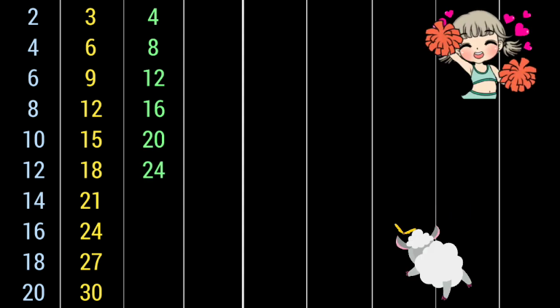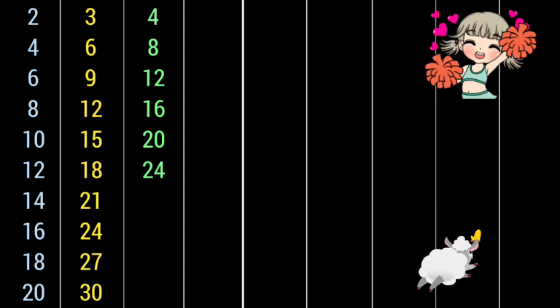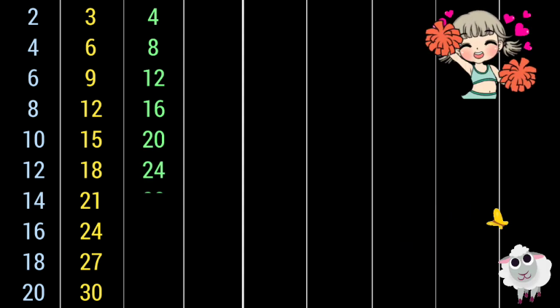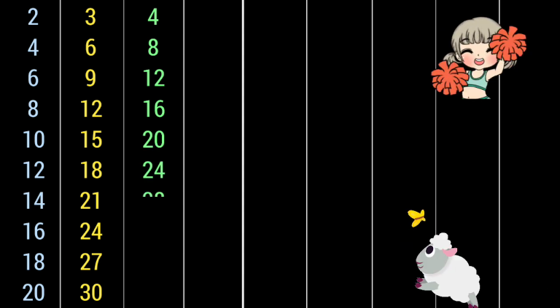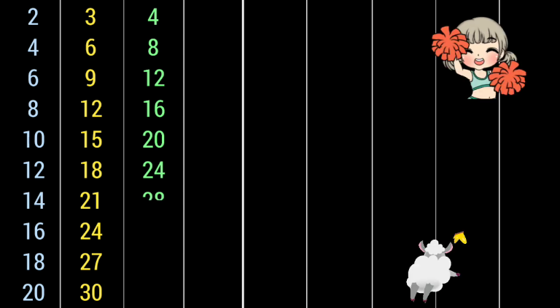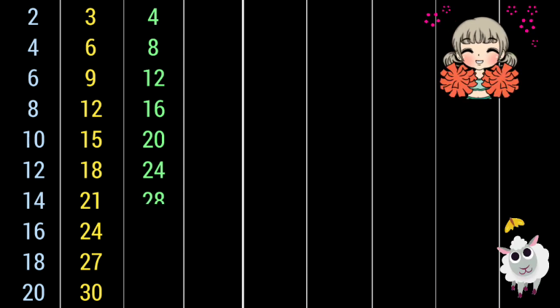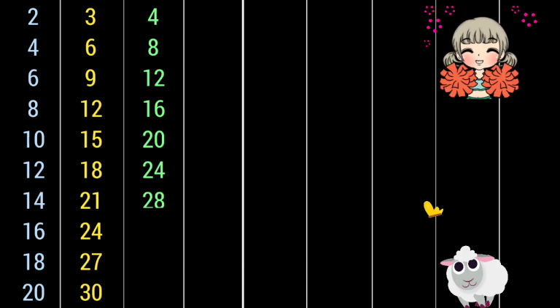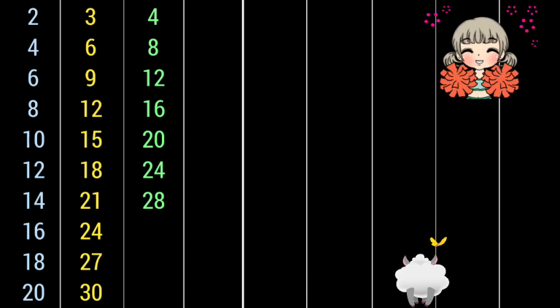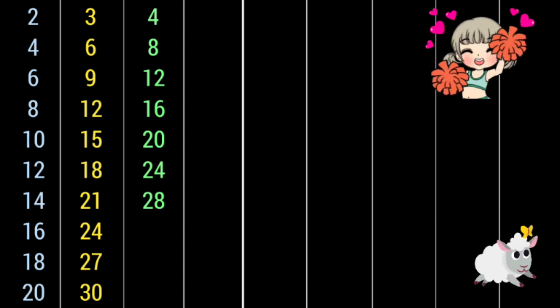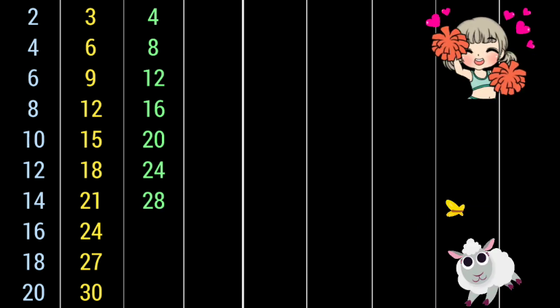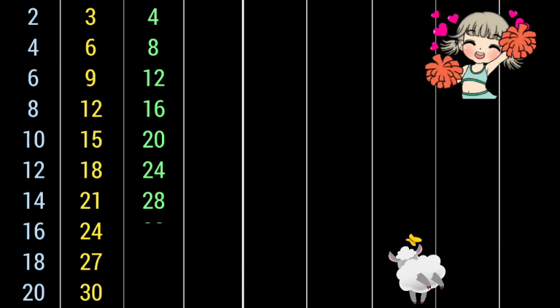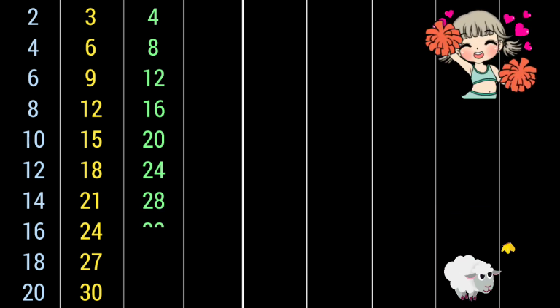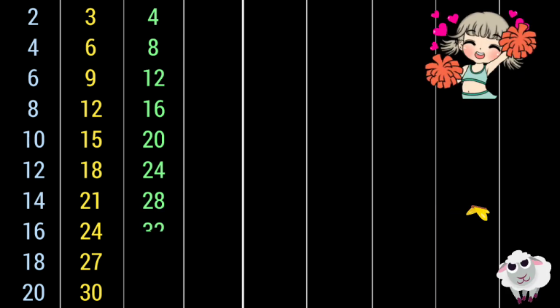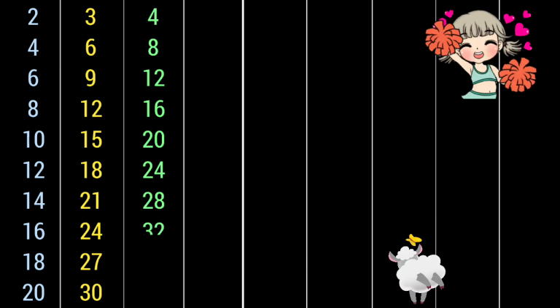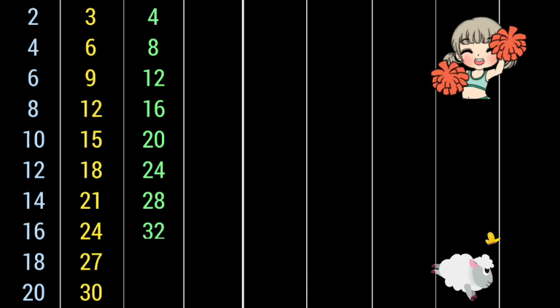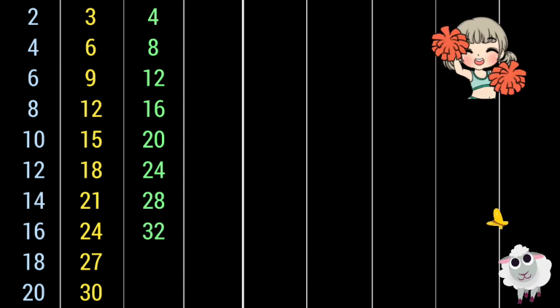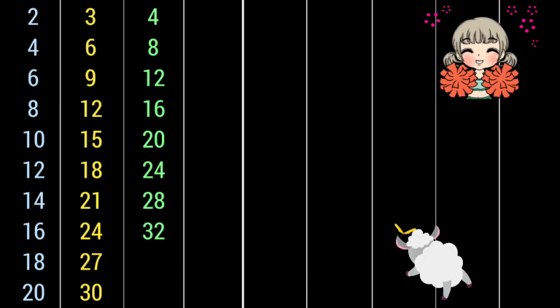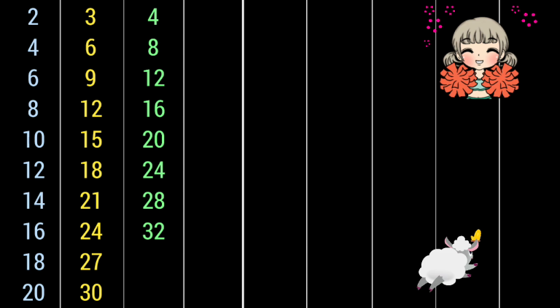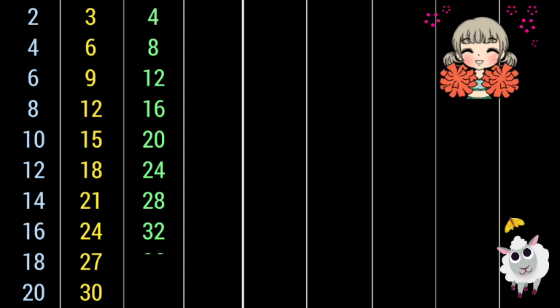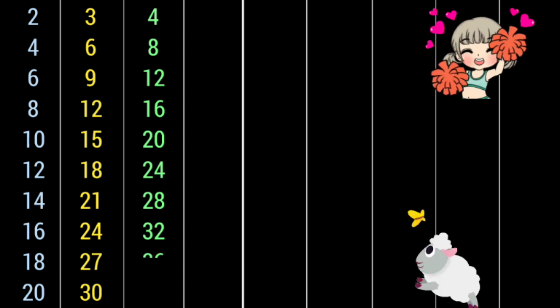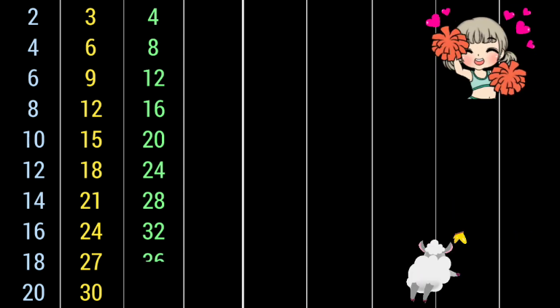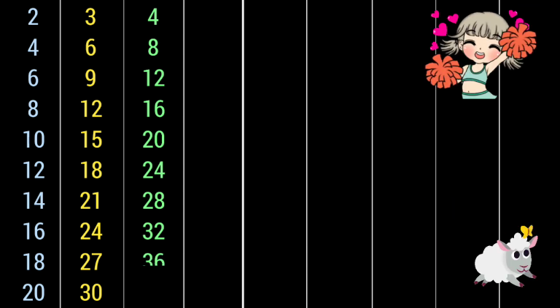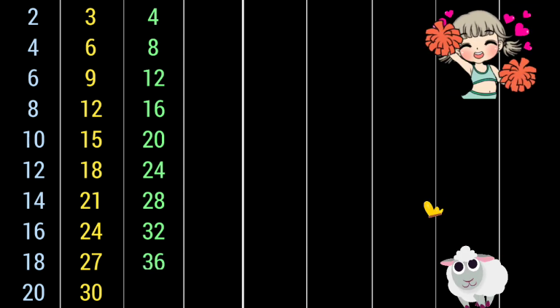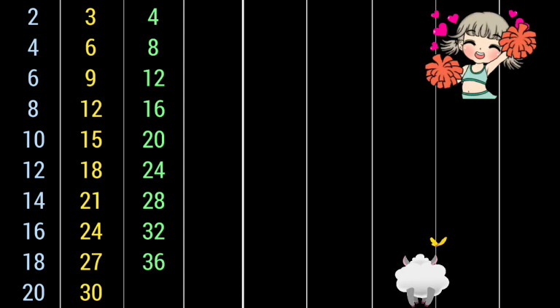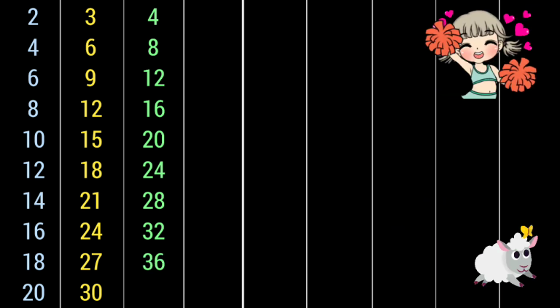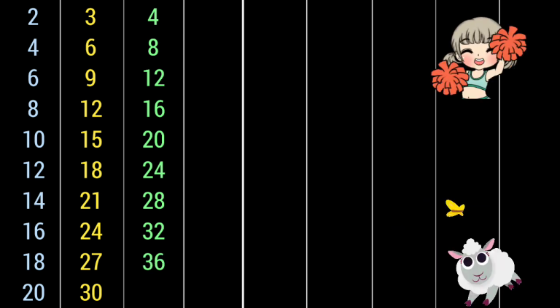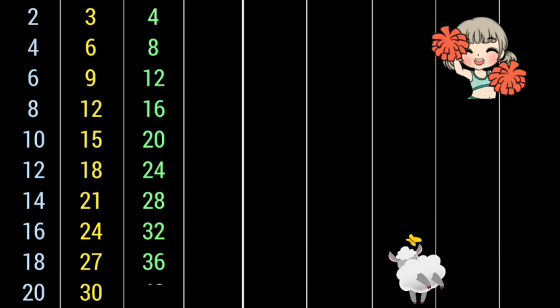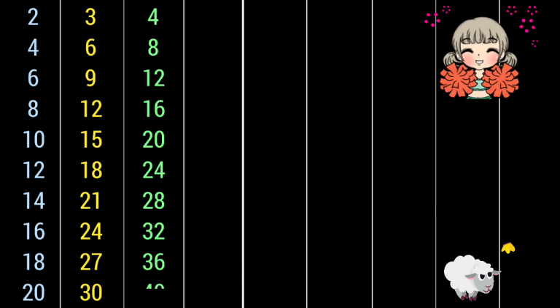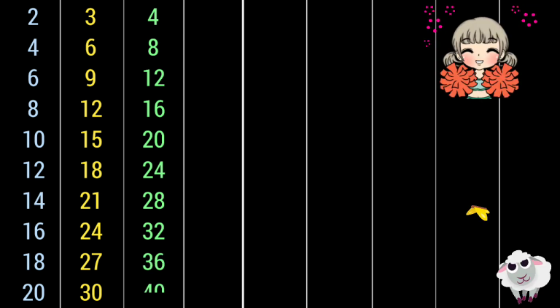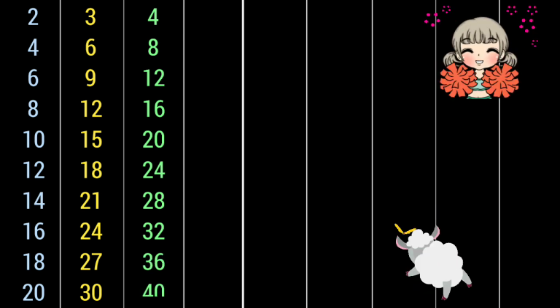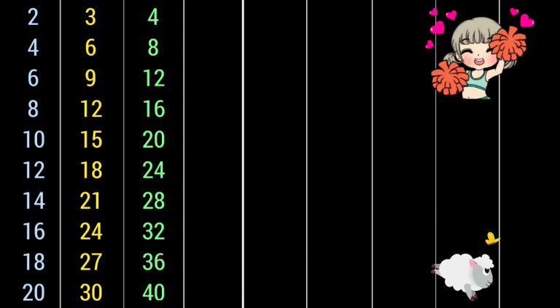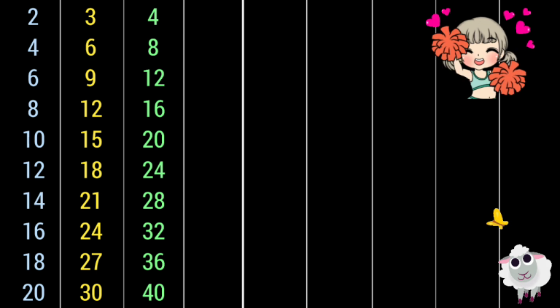4 7s are 28, 4 8s are 32, 4 9s are 36, 4 10s are 40.